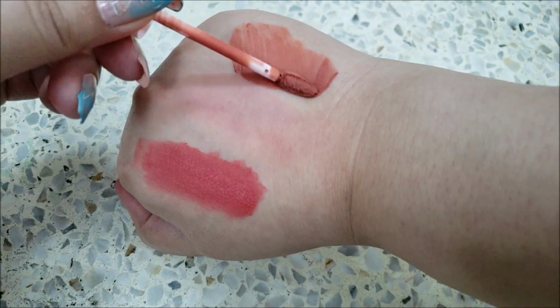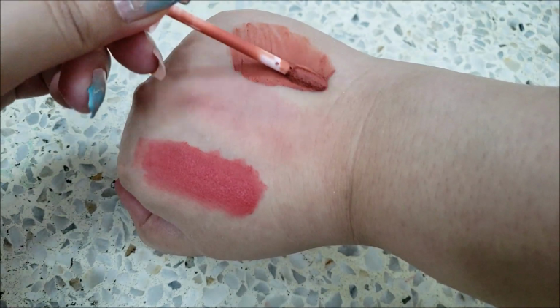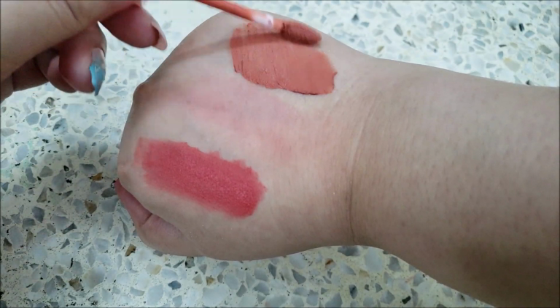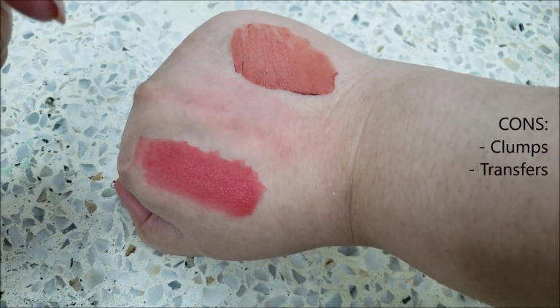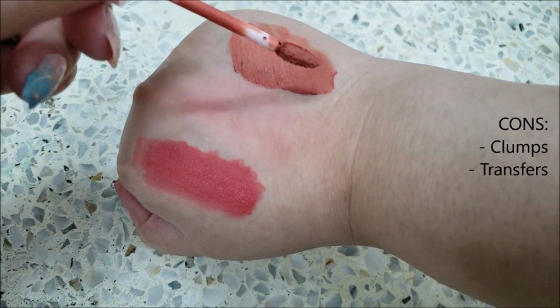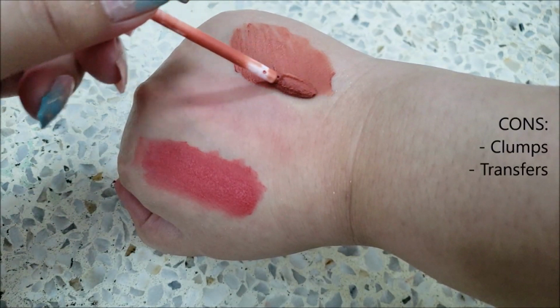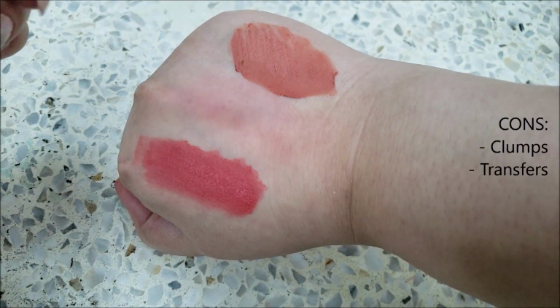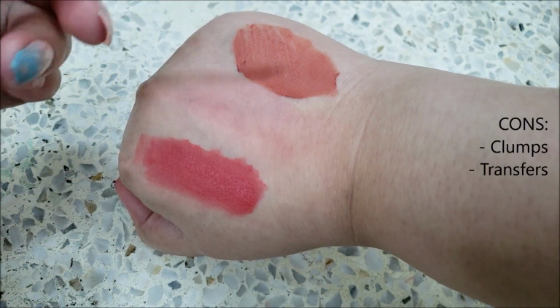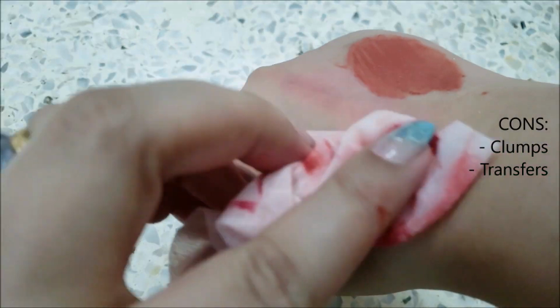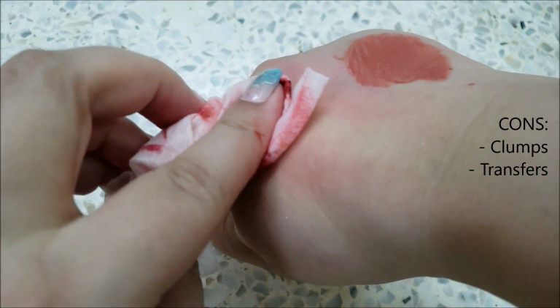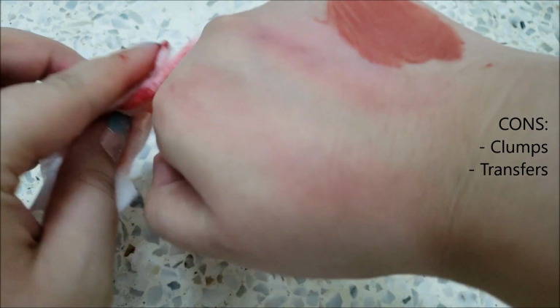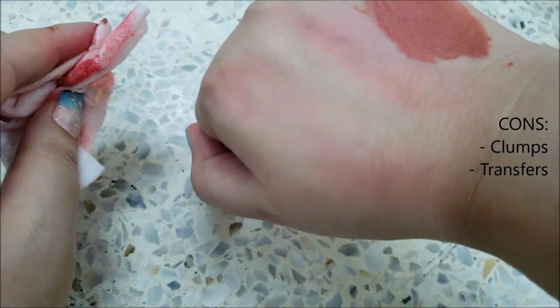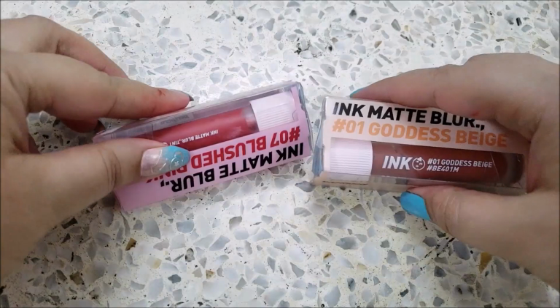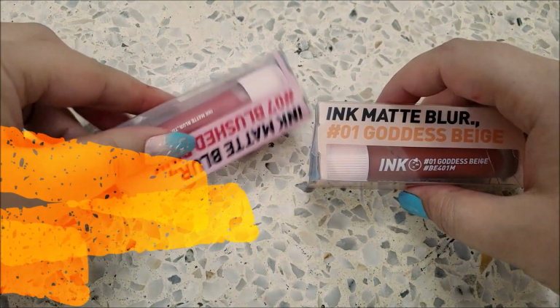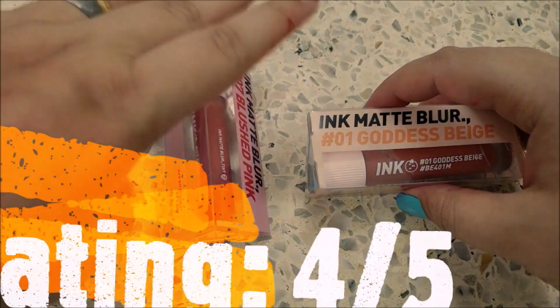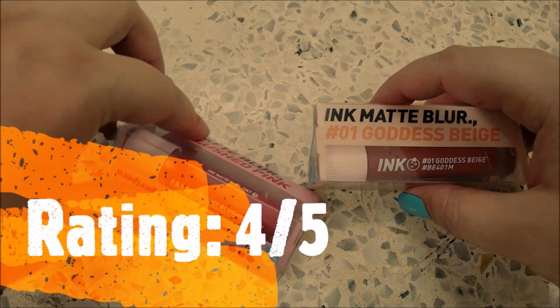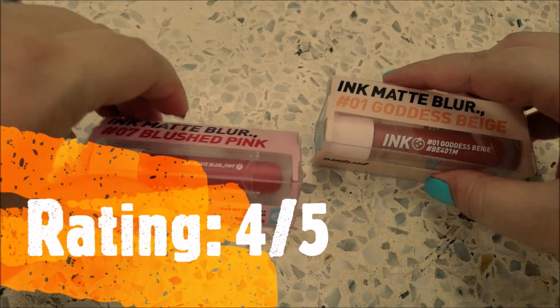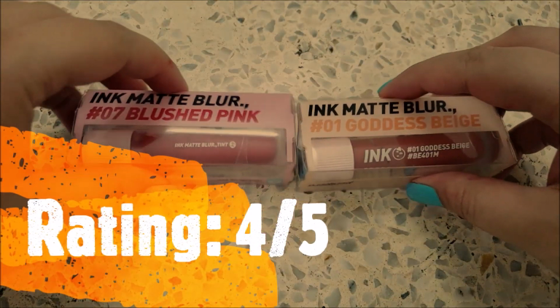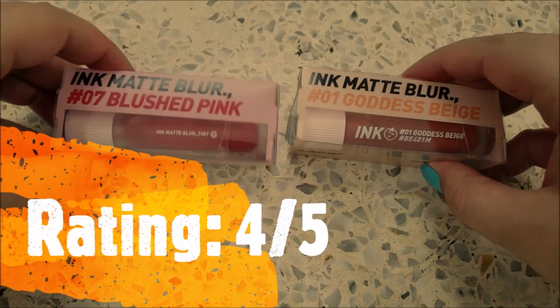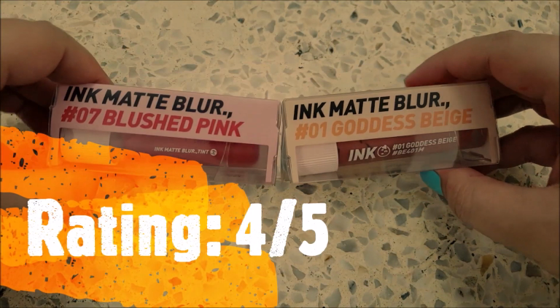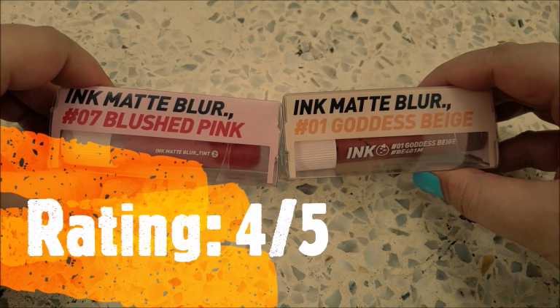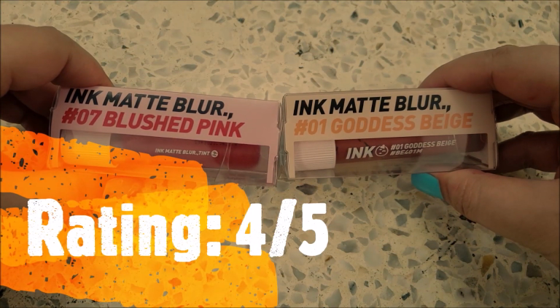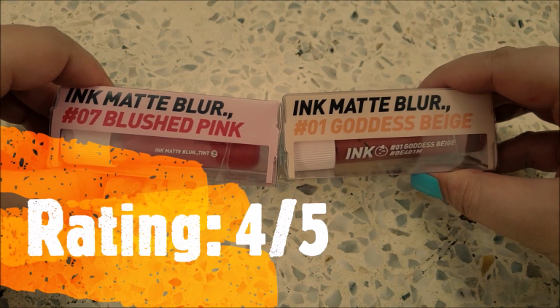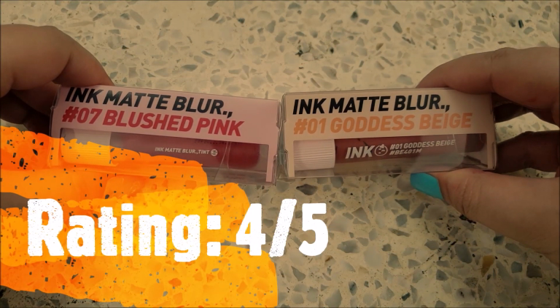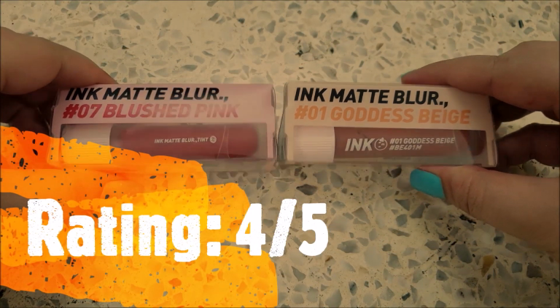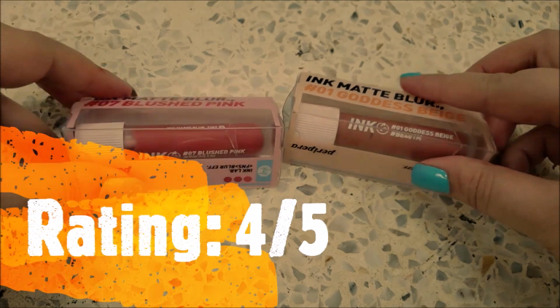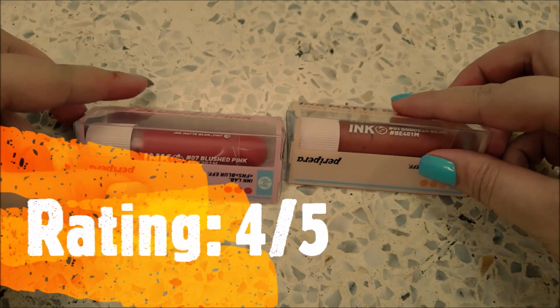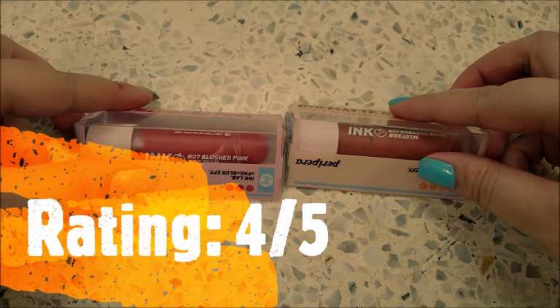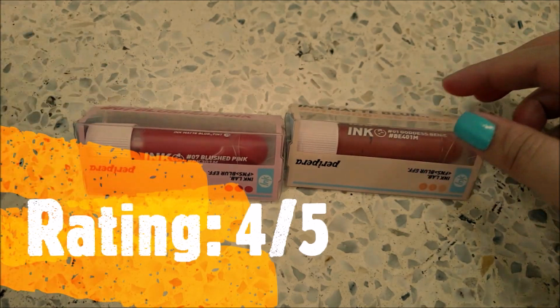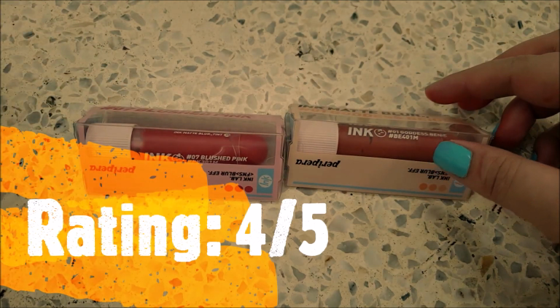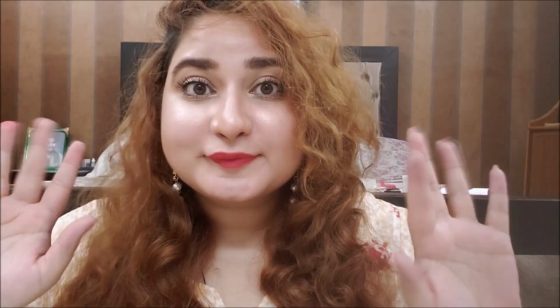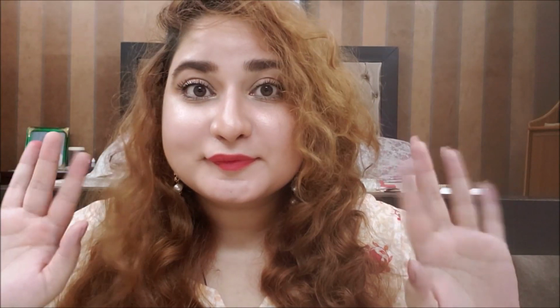Though, it clumps up if too much product is applied at a time, and it does transfer. I will rate it 4 out of 5 because I really like how it feels on my lips. This is me, Laneha Jansa, signing off. Bye!